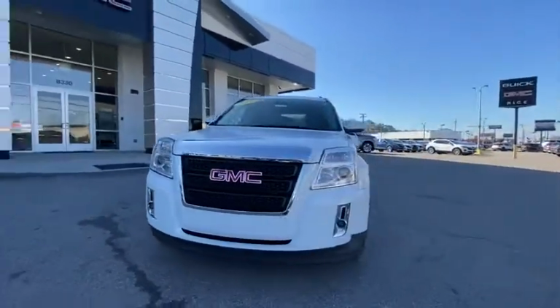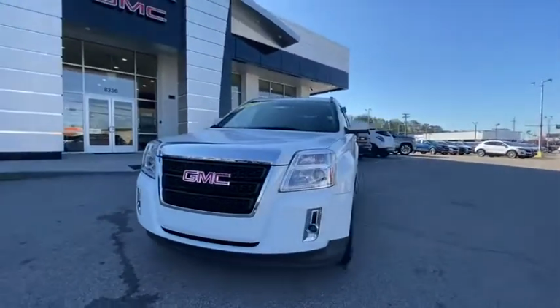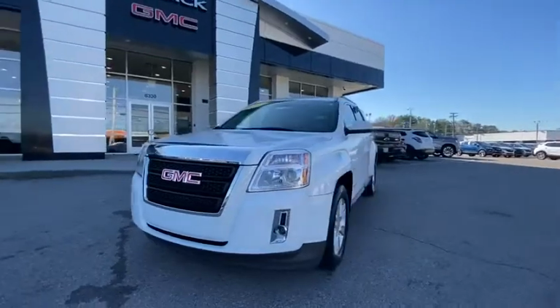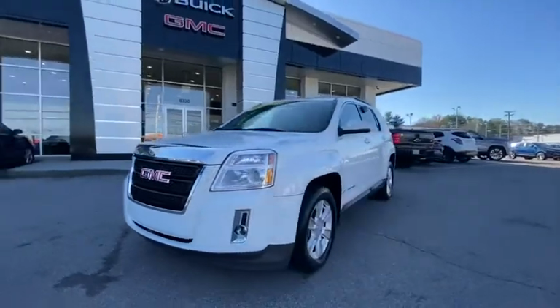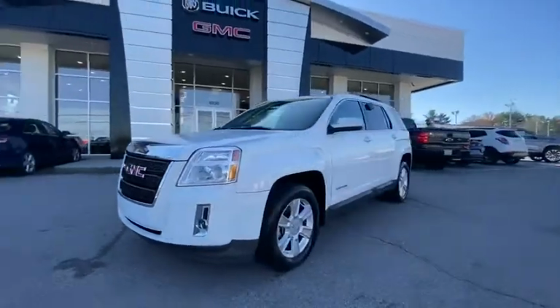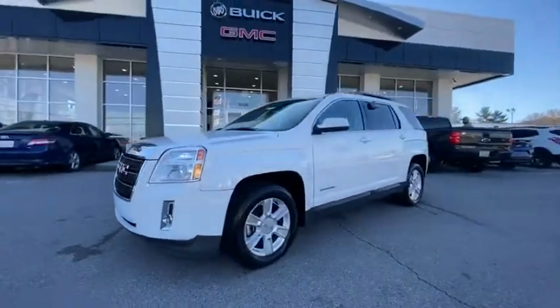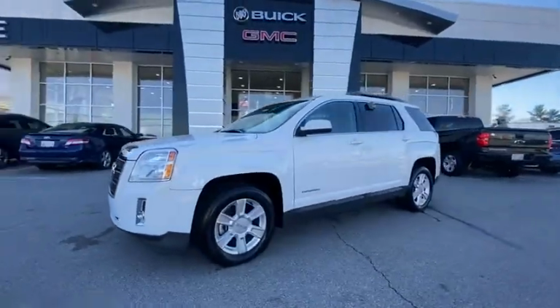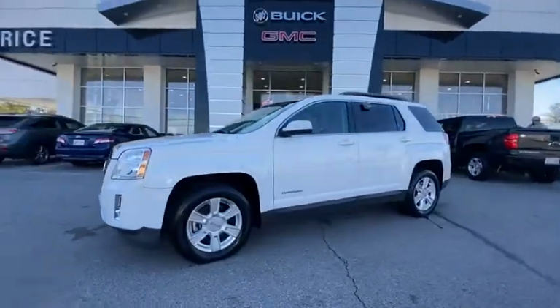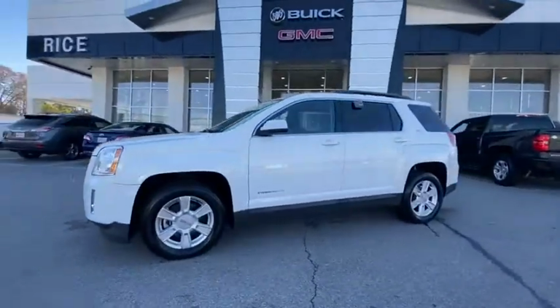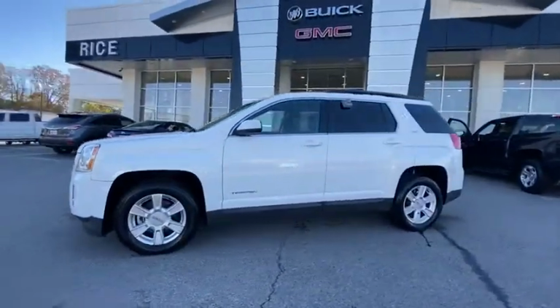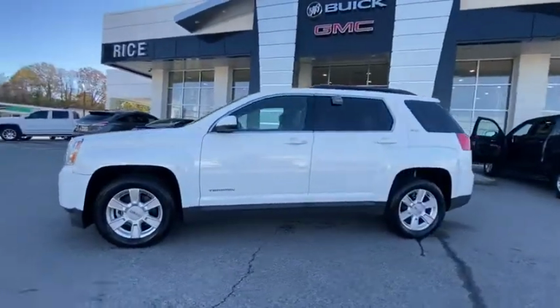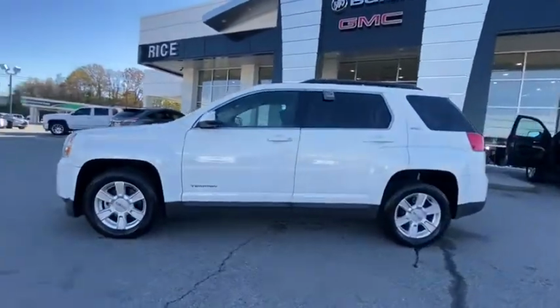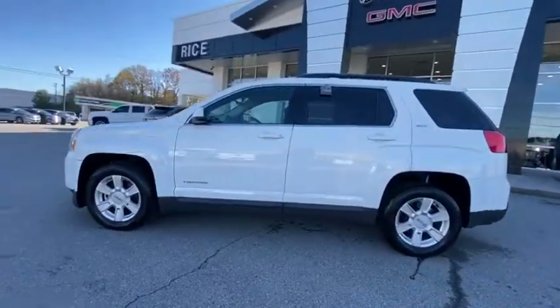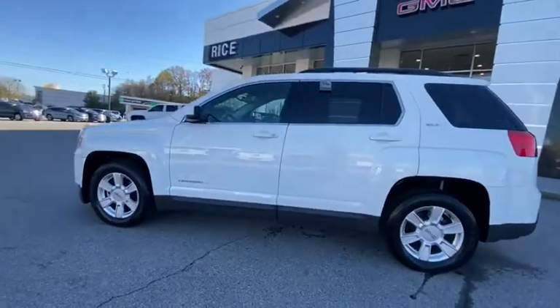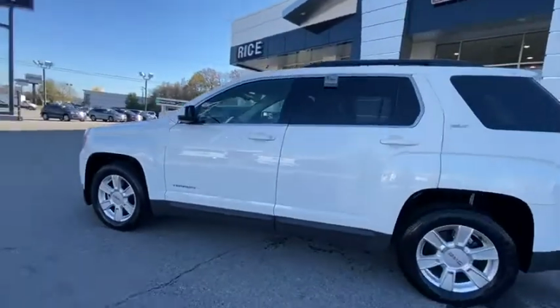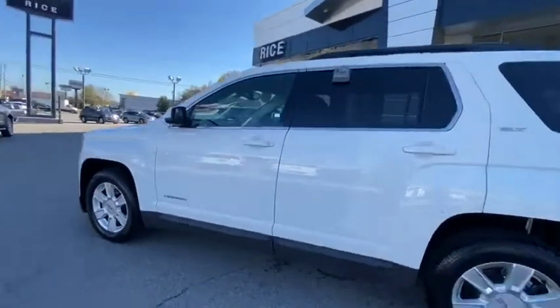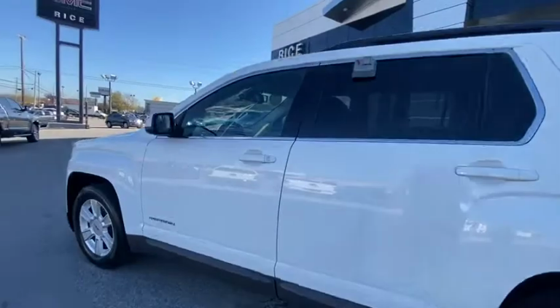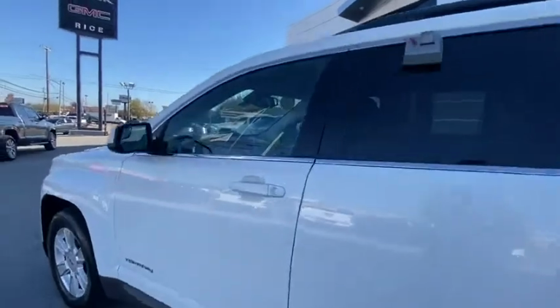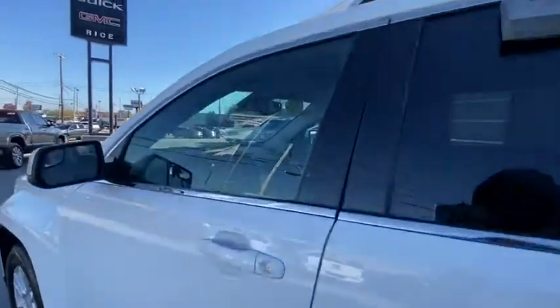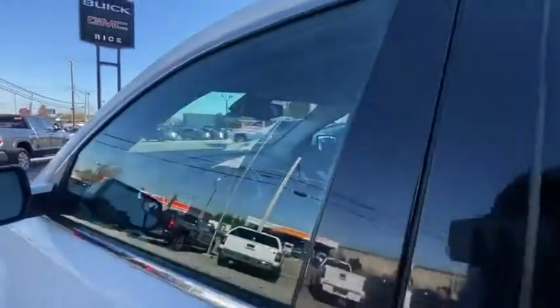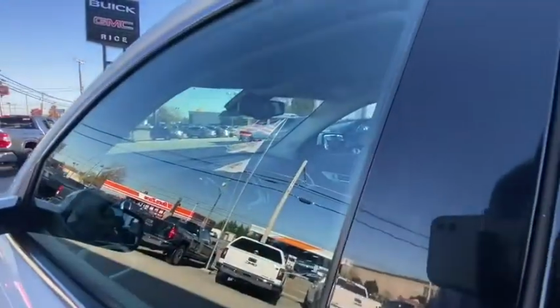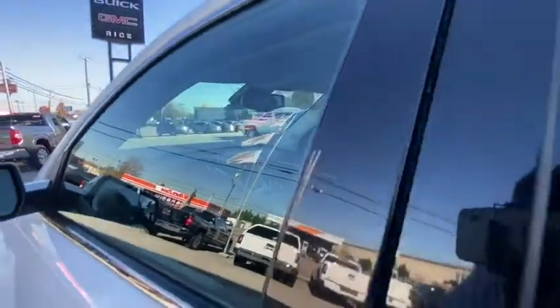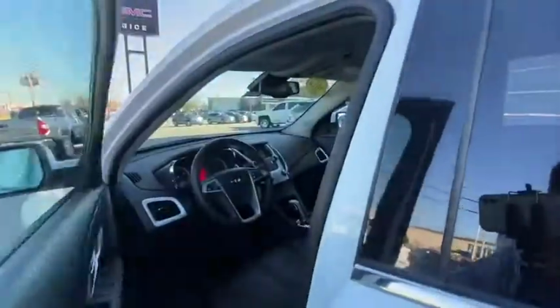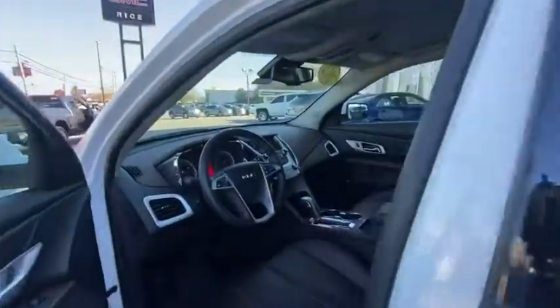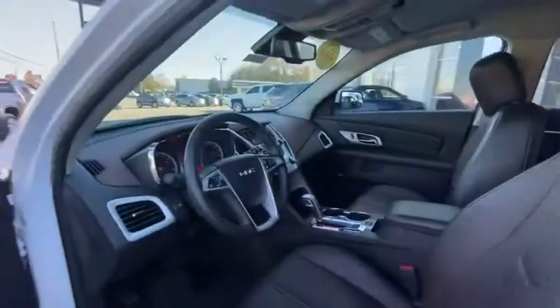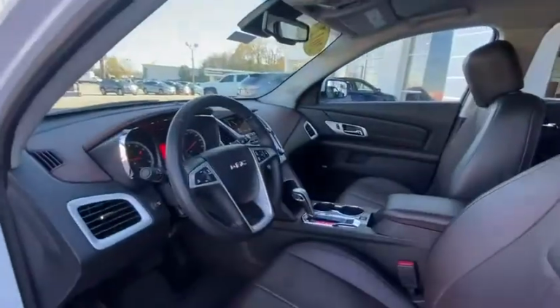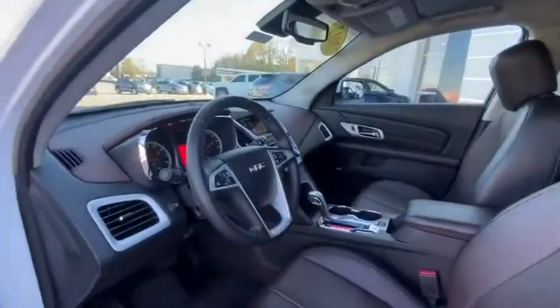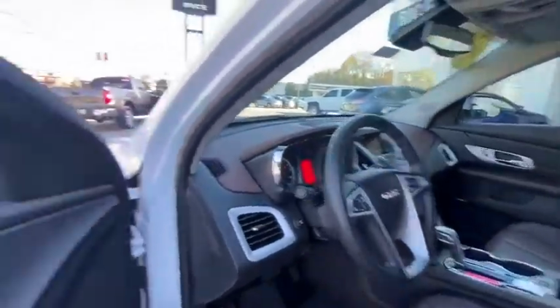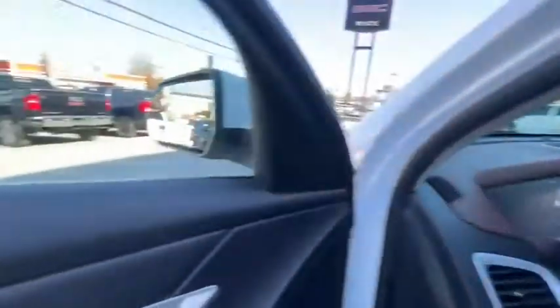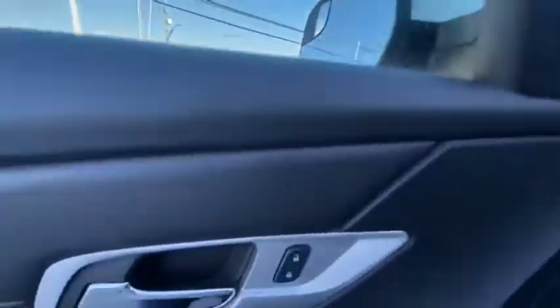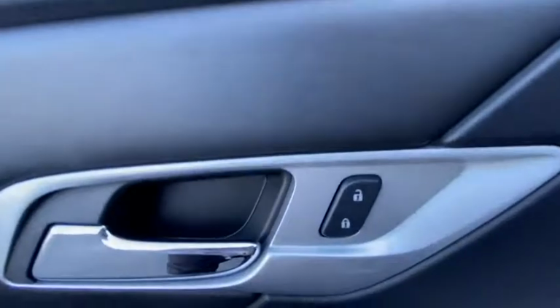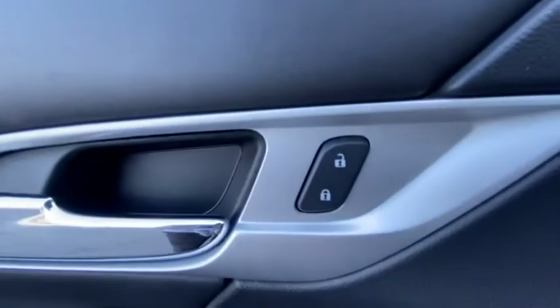An EPA-estimated 32 highway MPG is not bad either. This vehicle has less than 115,000 miles. Here are some of this vehicle's great options.